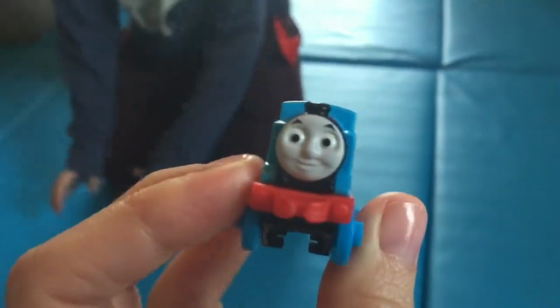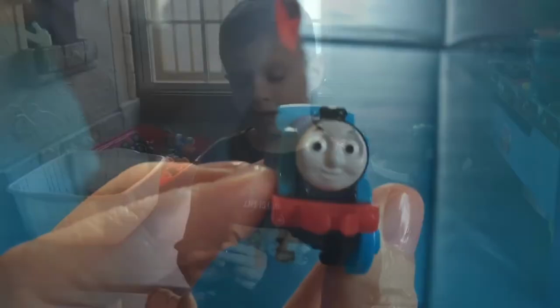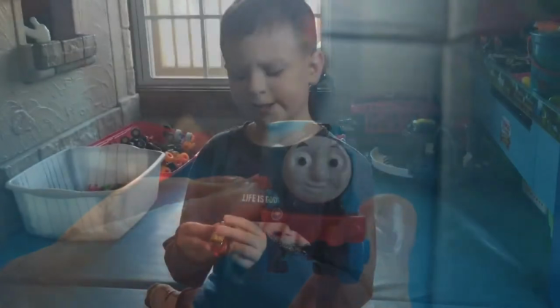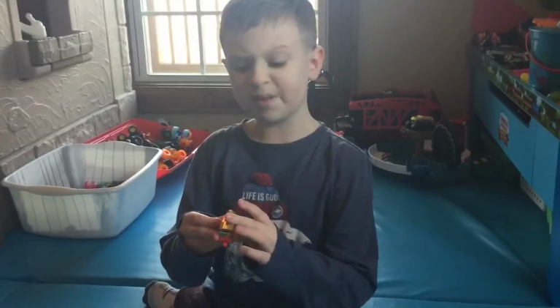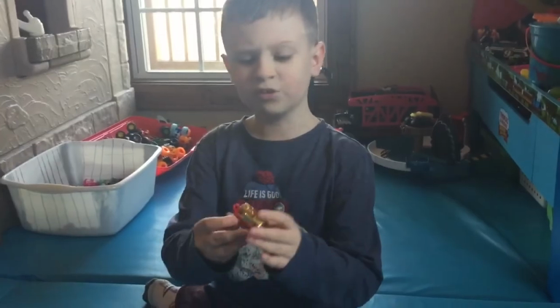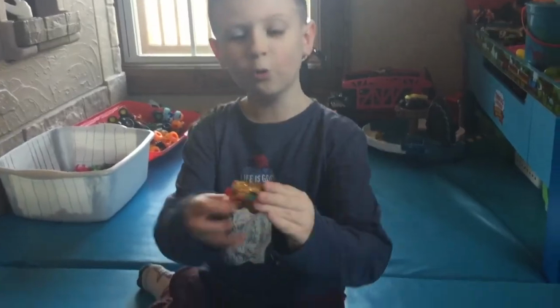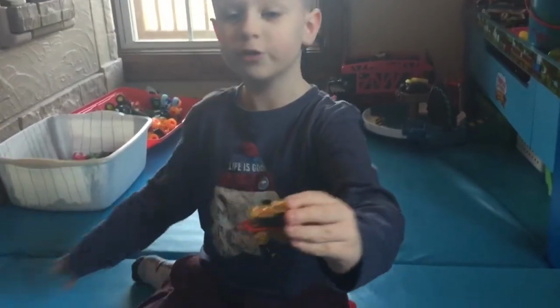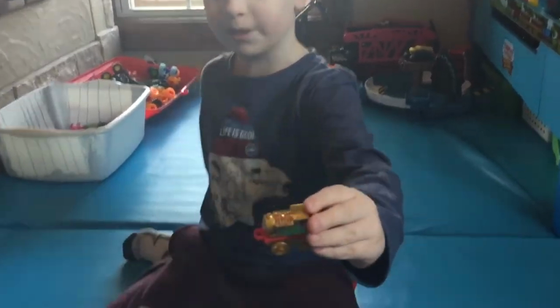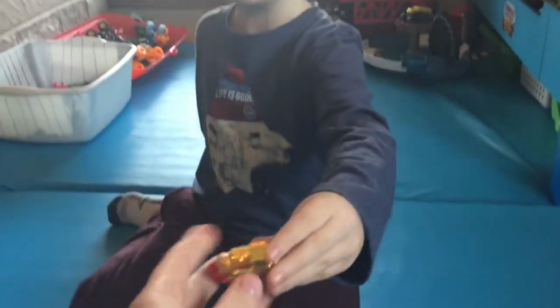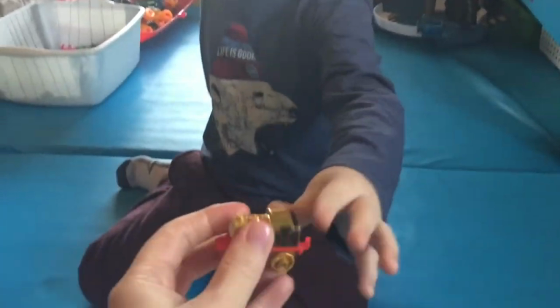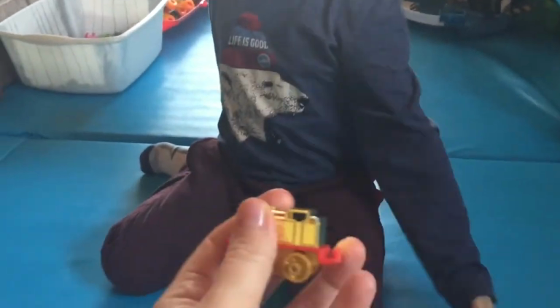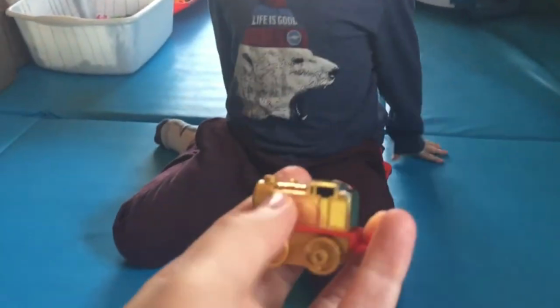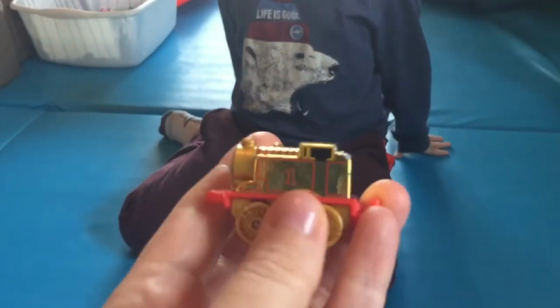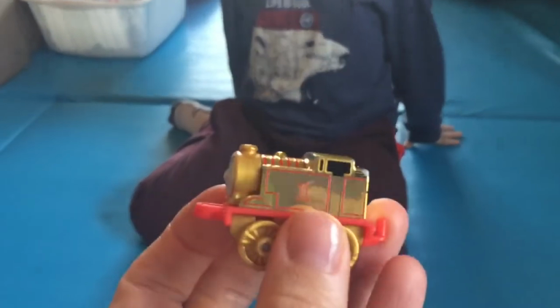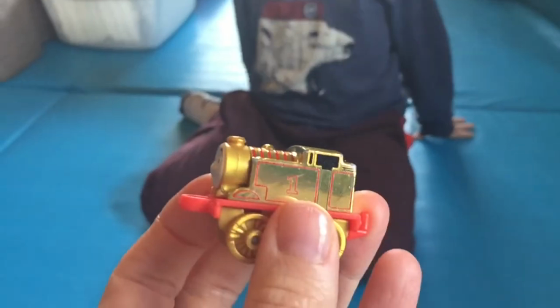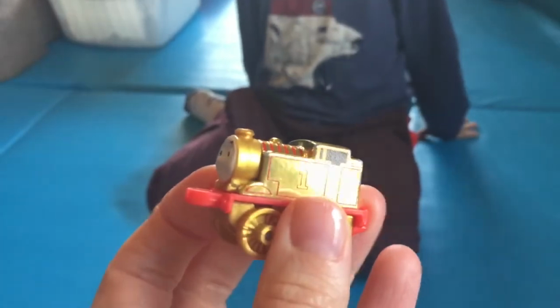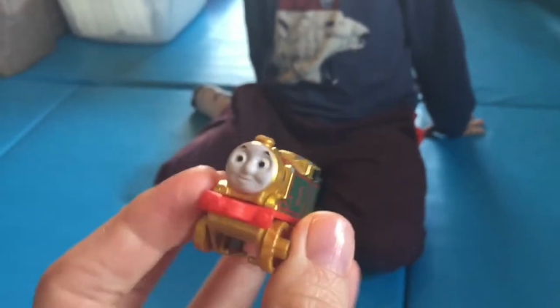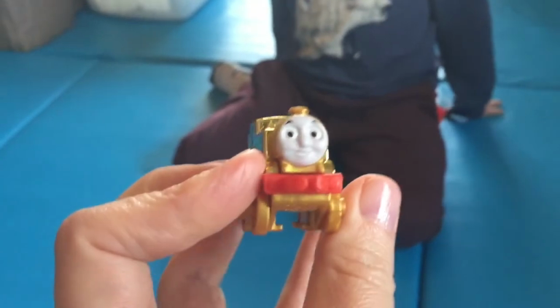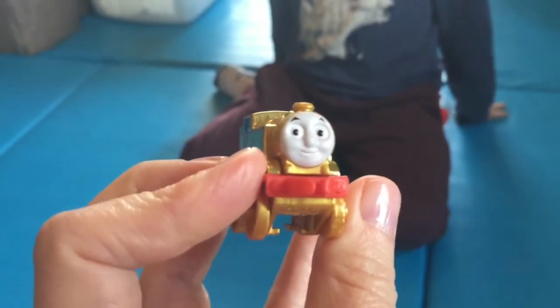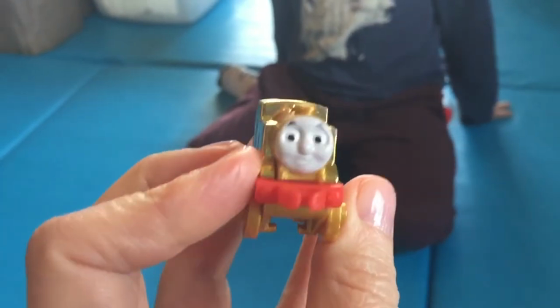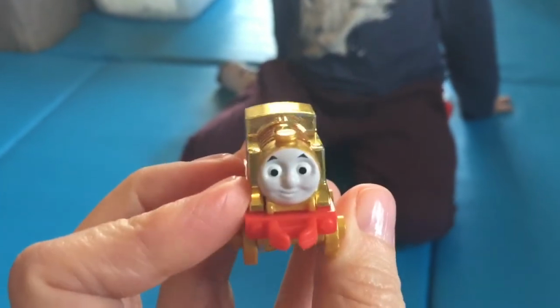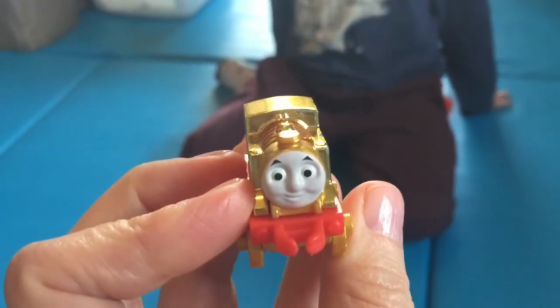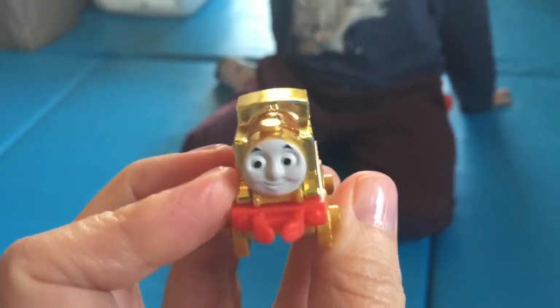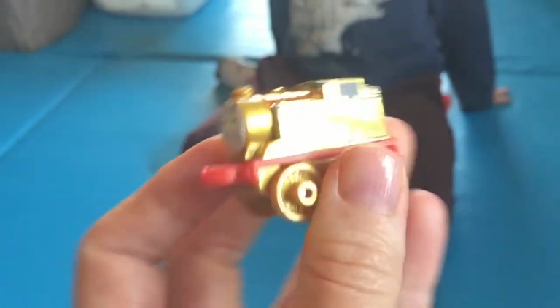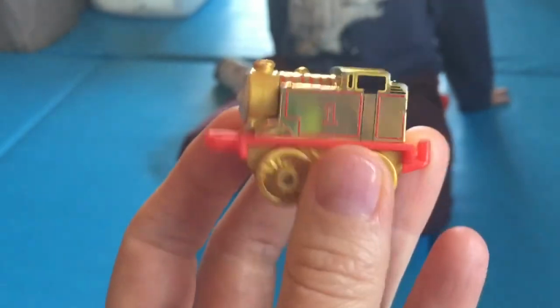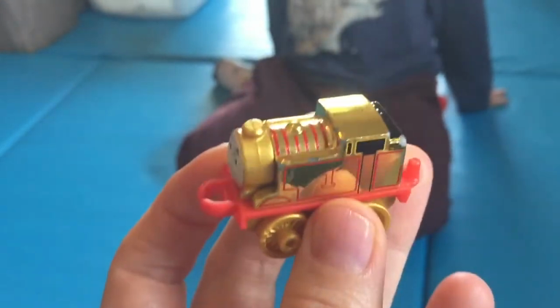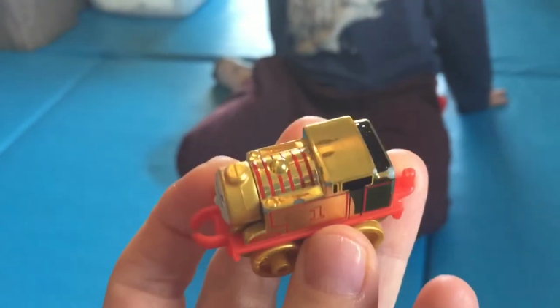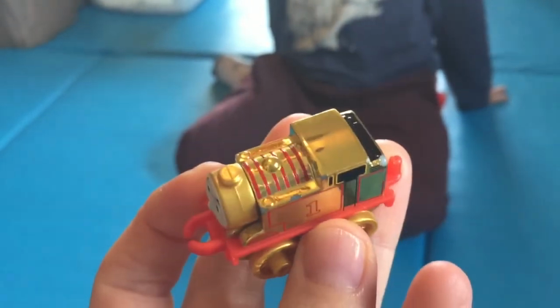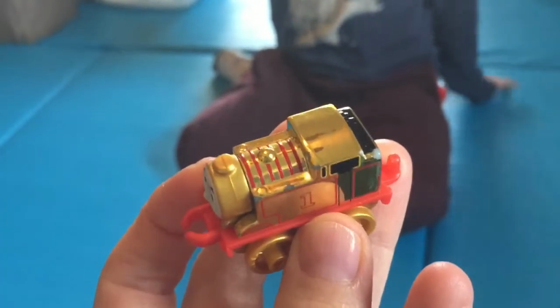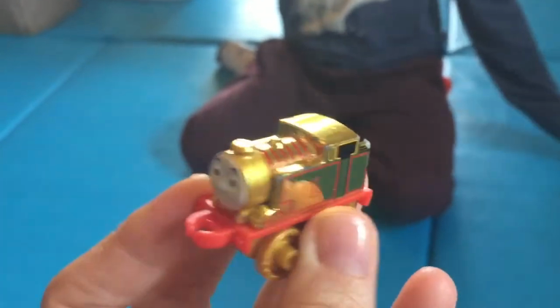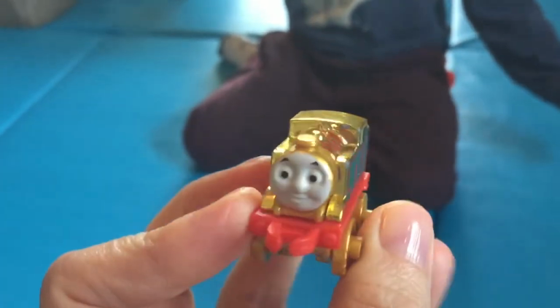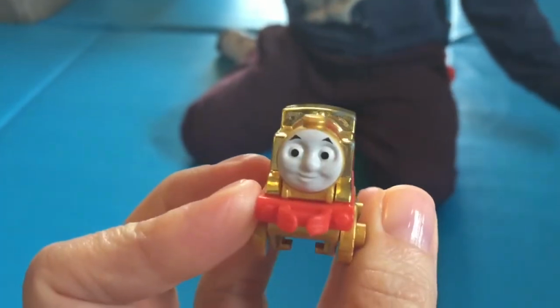Last up is Golden Thomas — case exclusive. It's from 2015, you can't find it anymore.